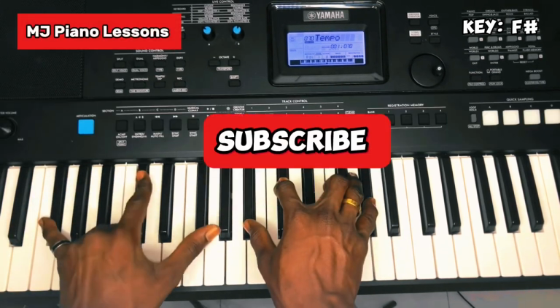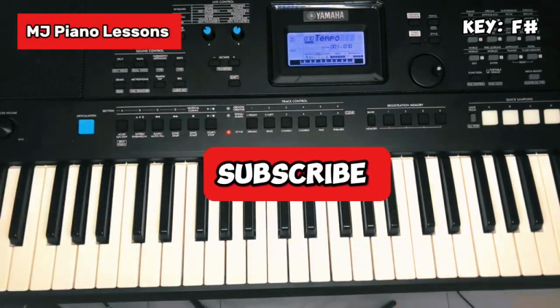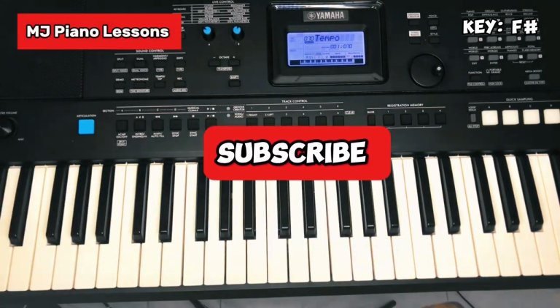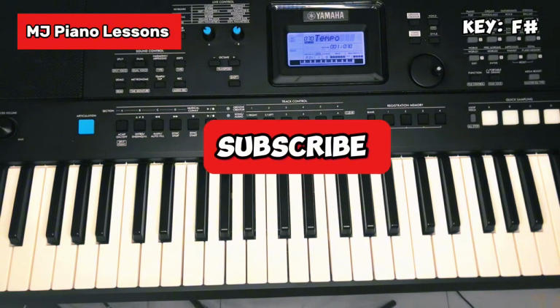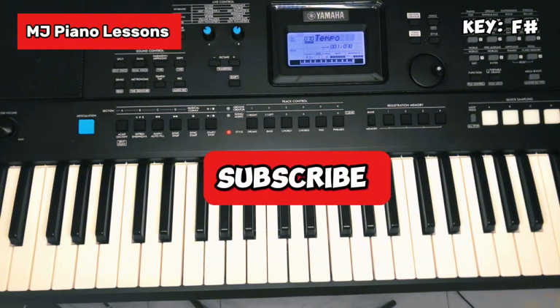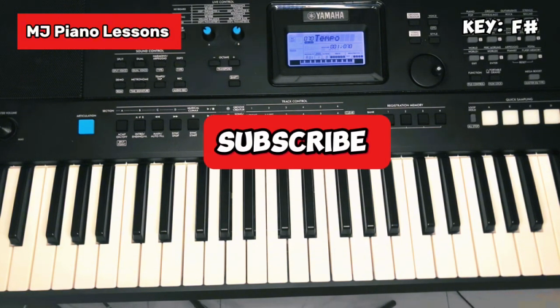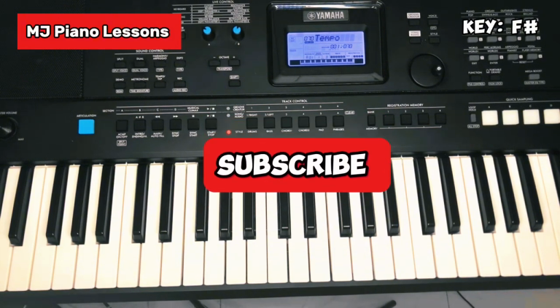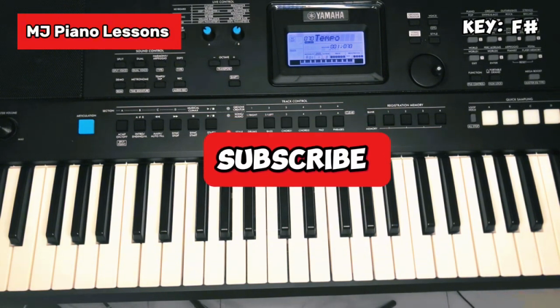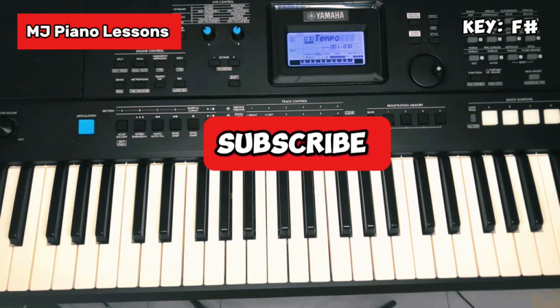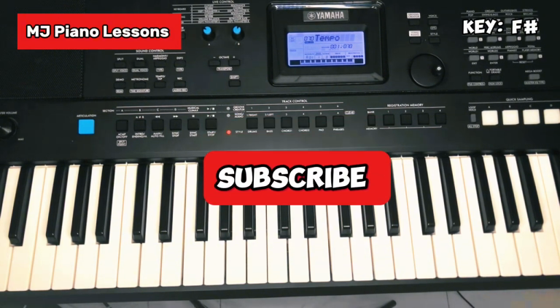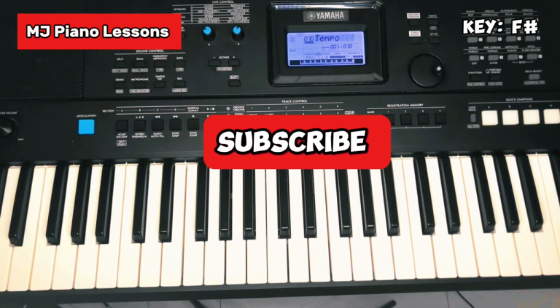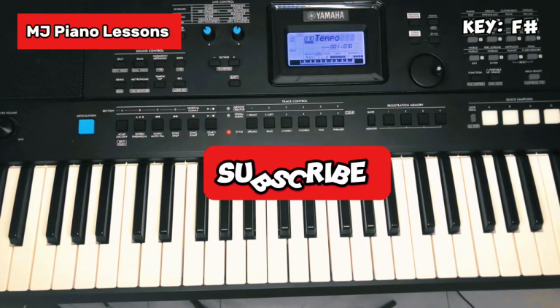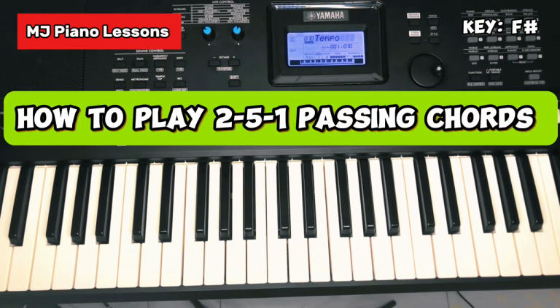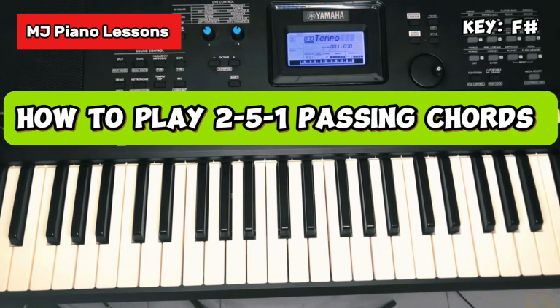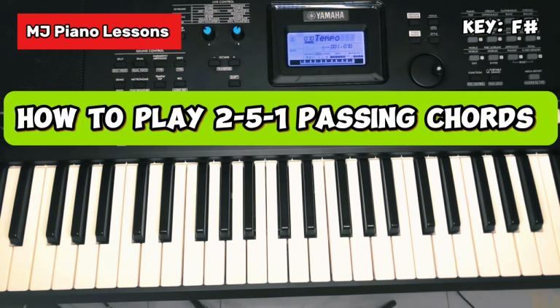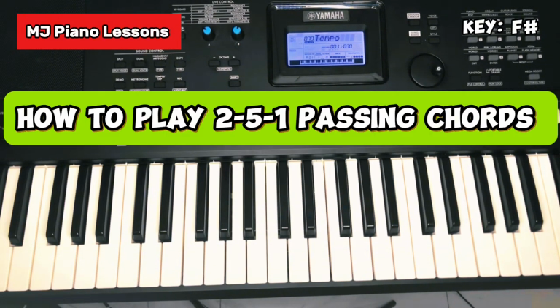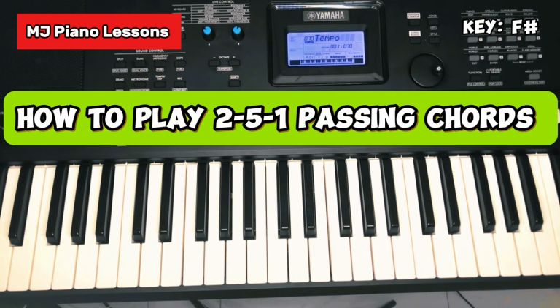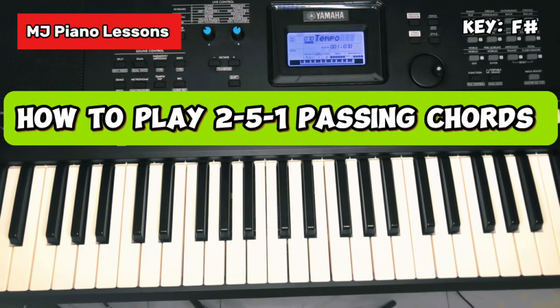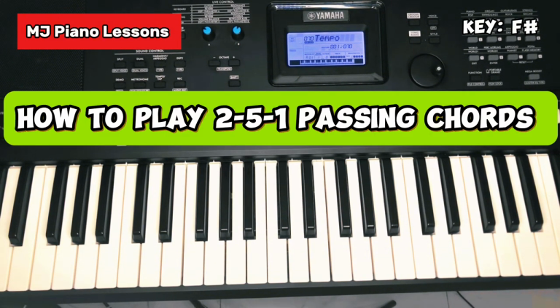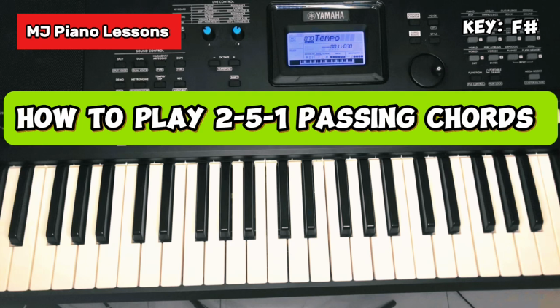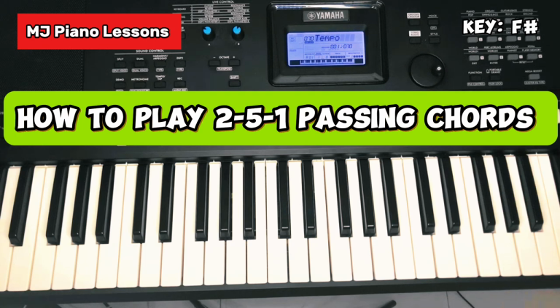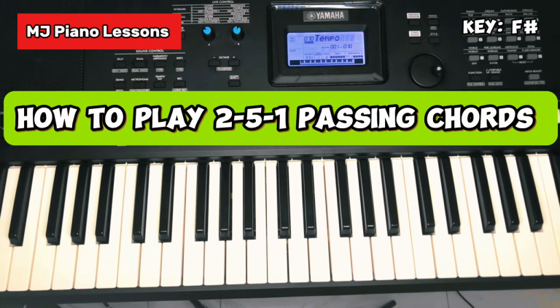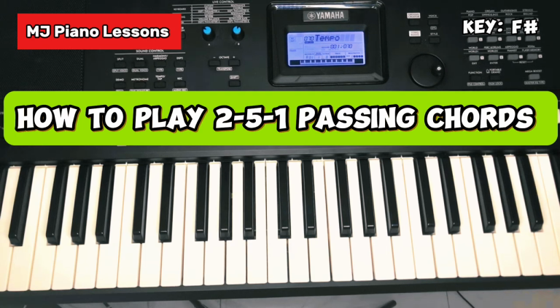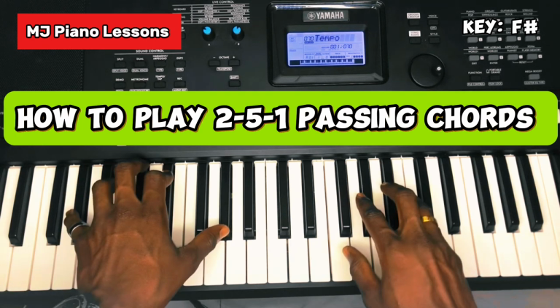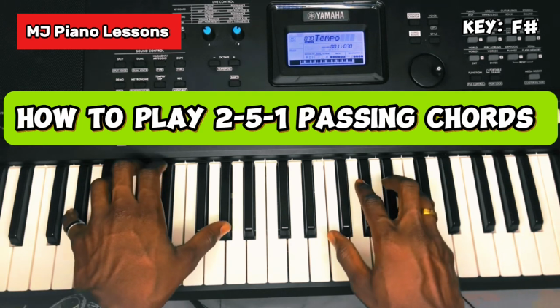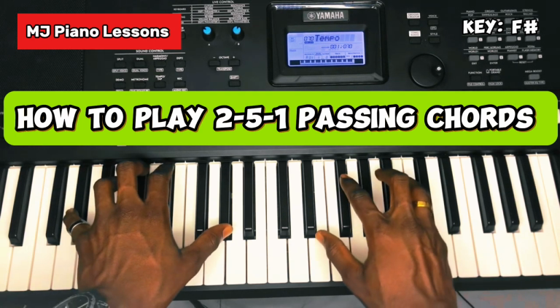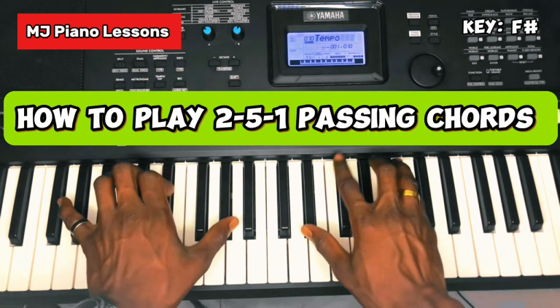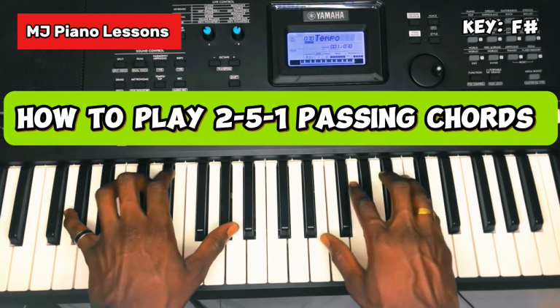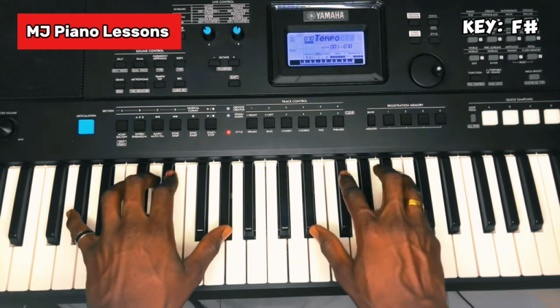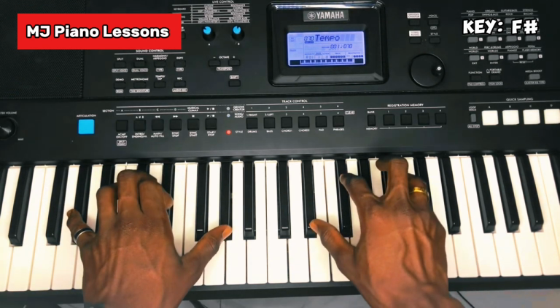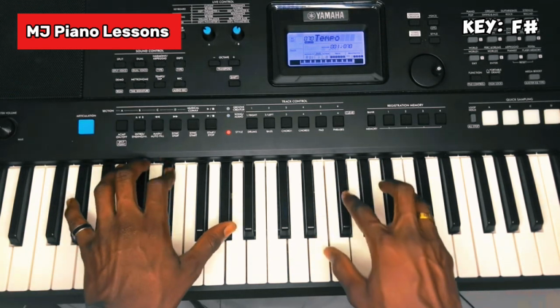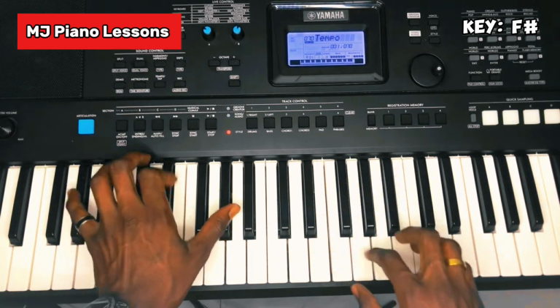Yo guys, welcome once again to MJ Piano Lessons. Today I want to teach you how to play a 2-5-1 passing chord in the key of F sharp. You start with your 2, which is your Re.